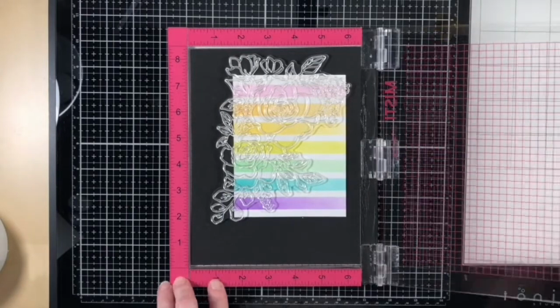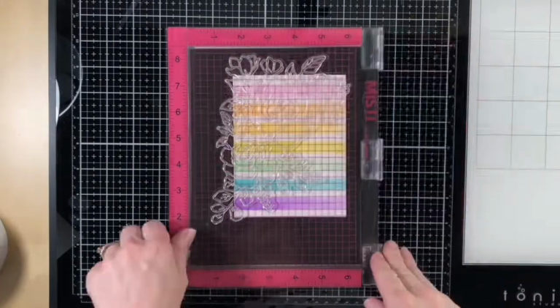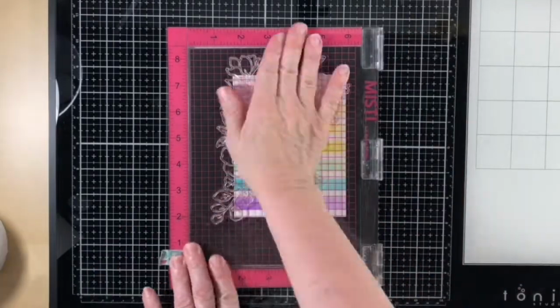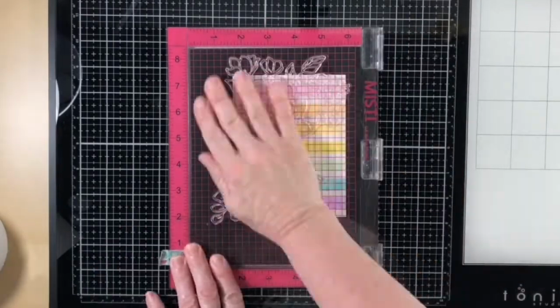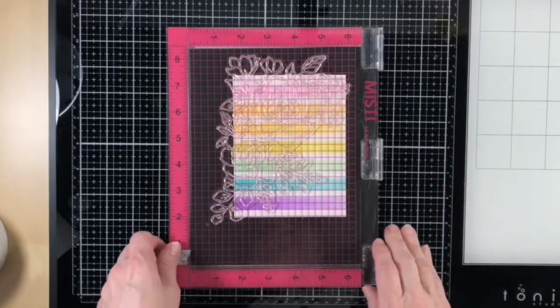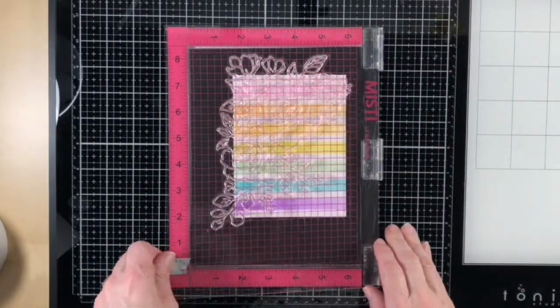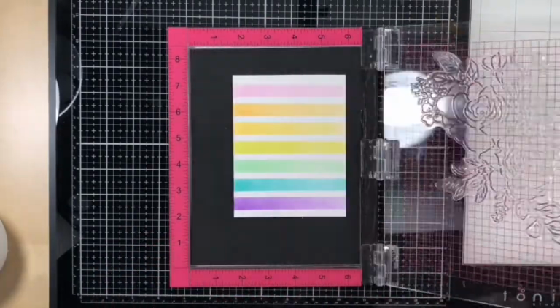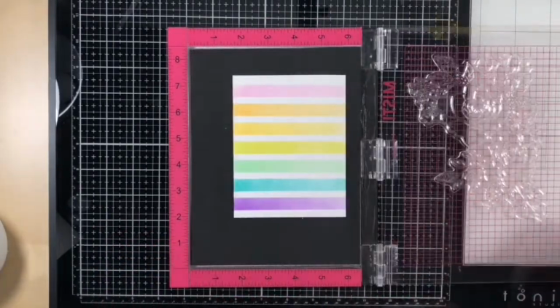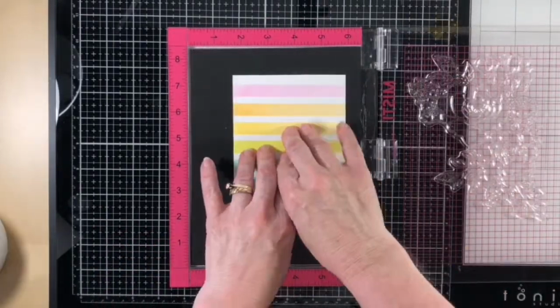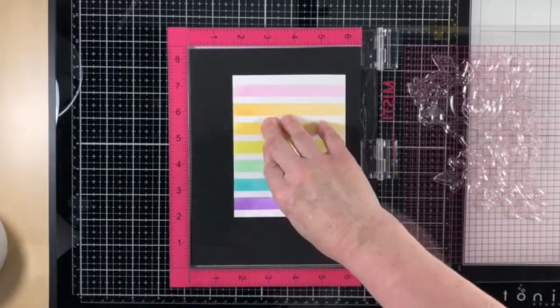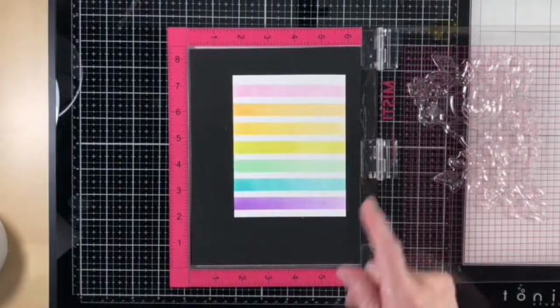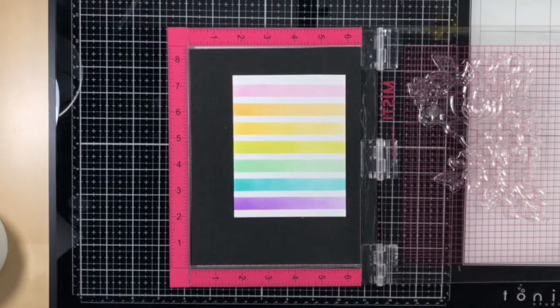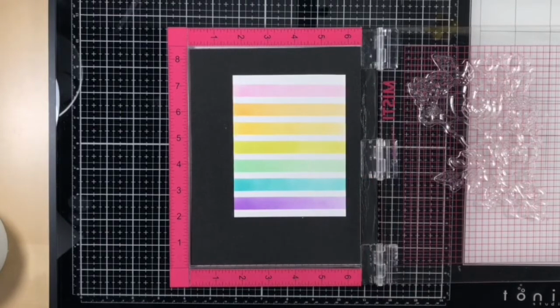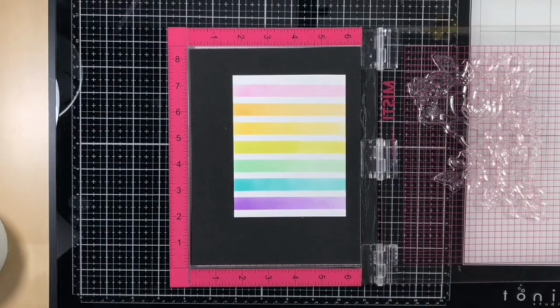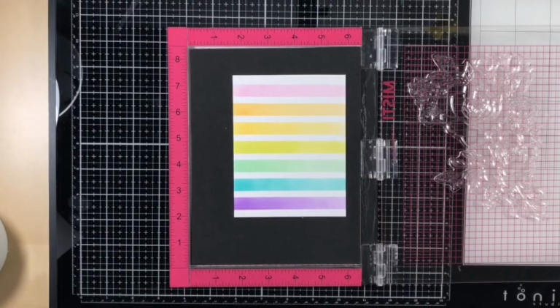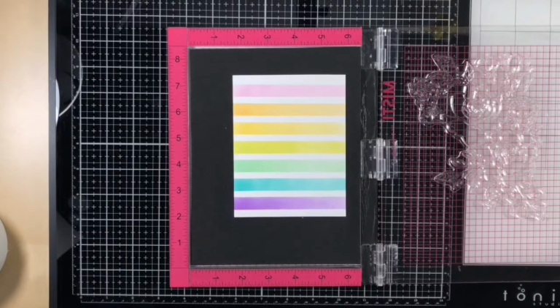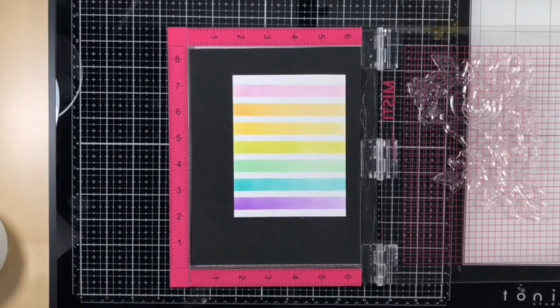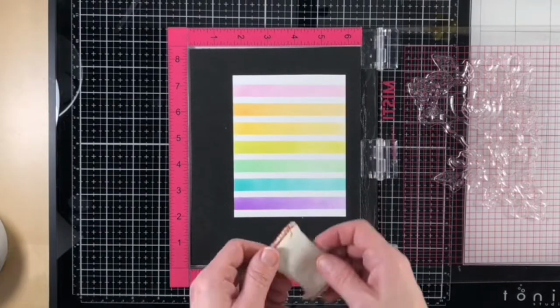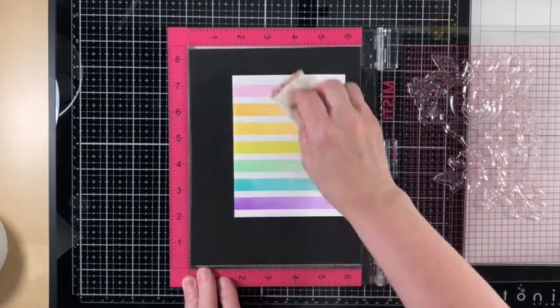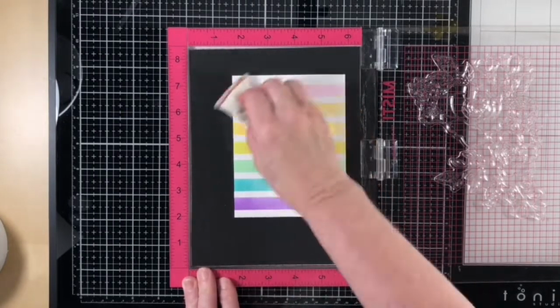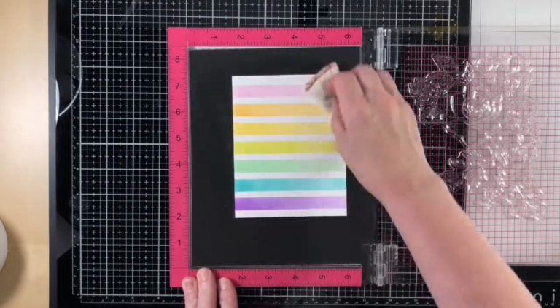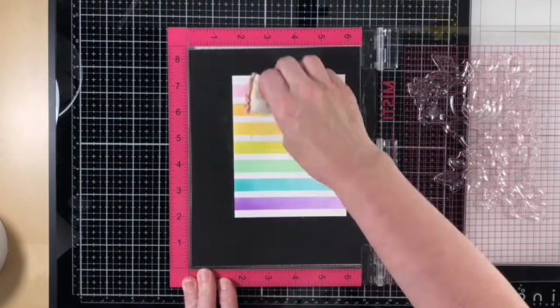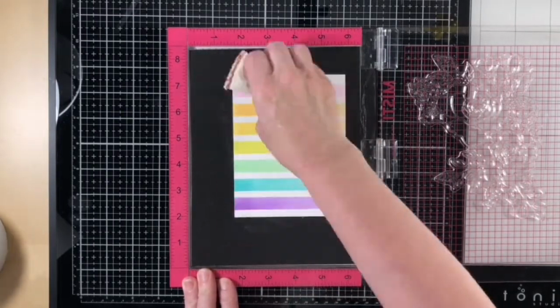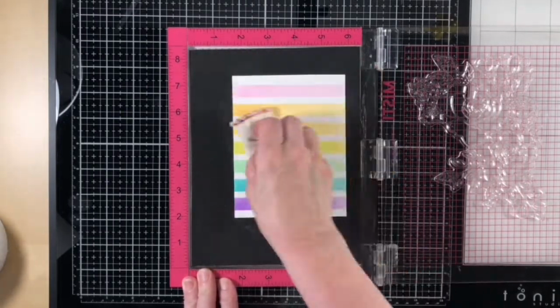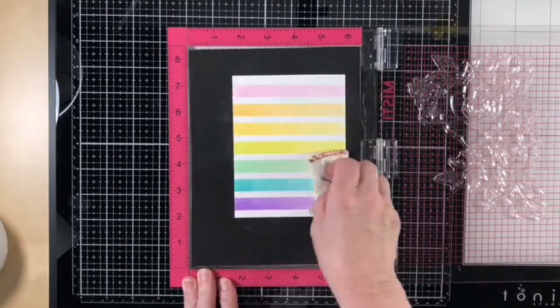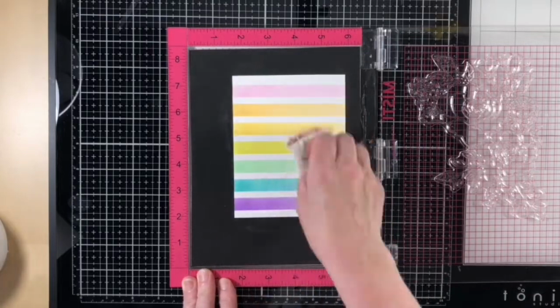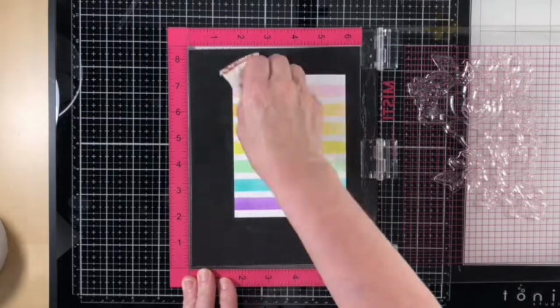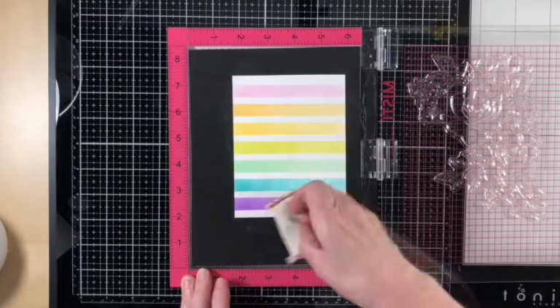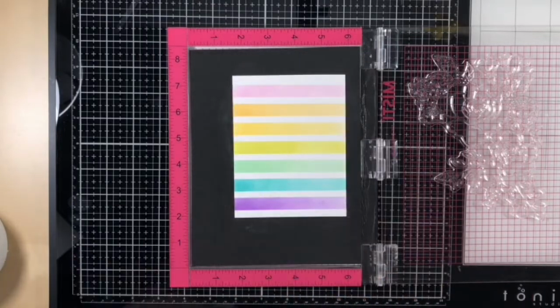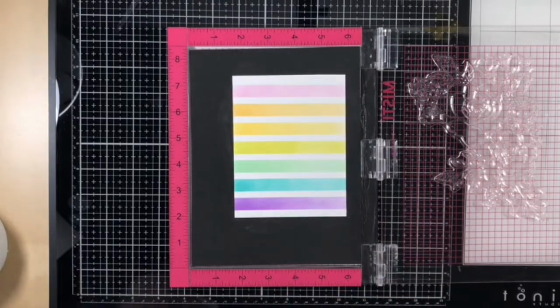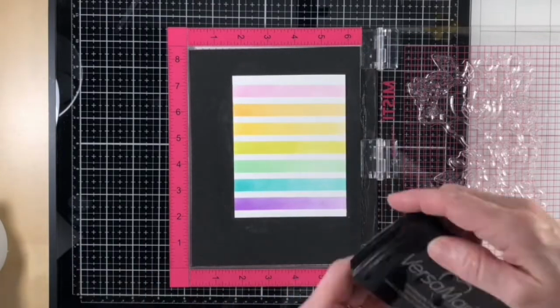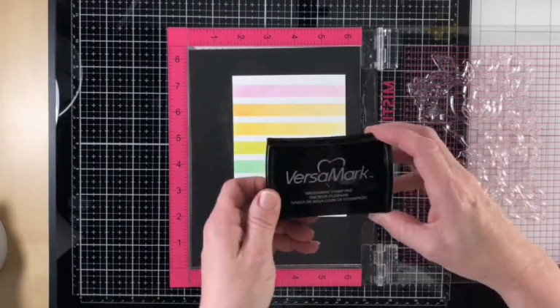I chose the outline corner rose image and I placed it over the panel where I wanted to stamp it, picked it up with the lid, and then I rubbed my embossing buddy all over the panel so I didn't get any stray powder where I don't want it.